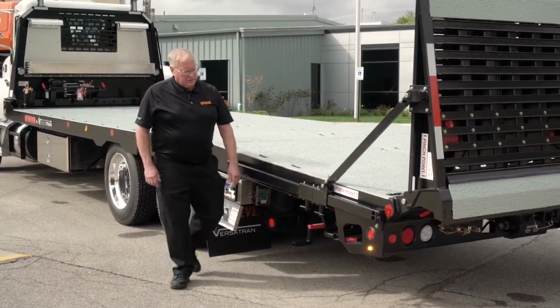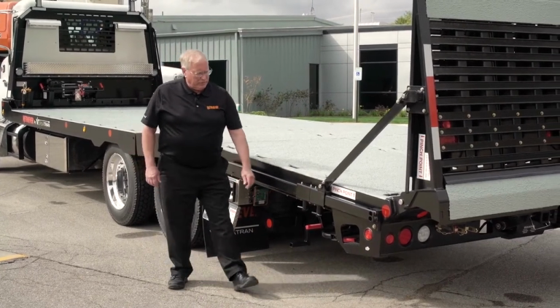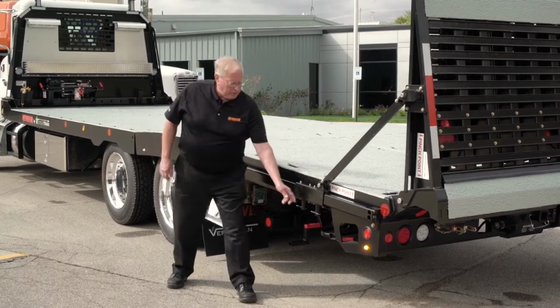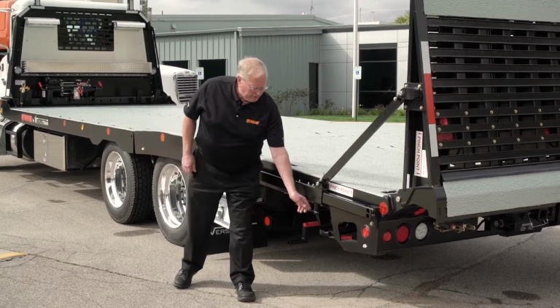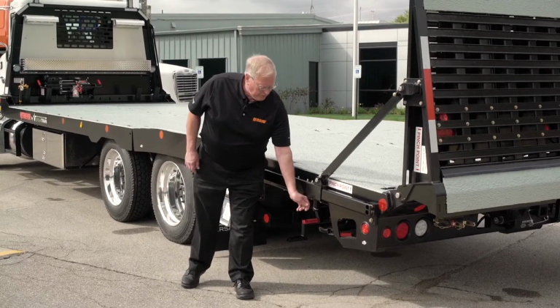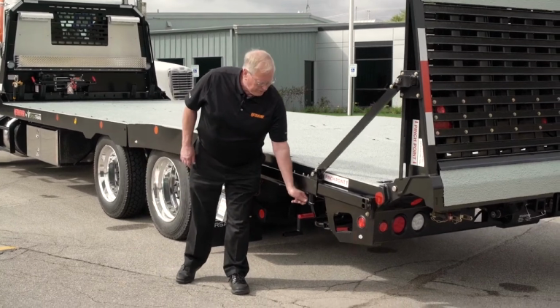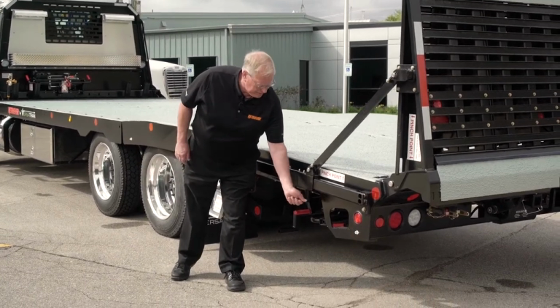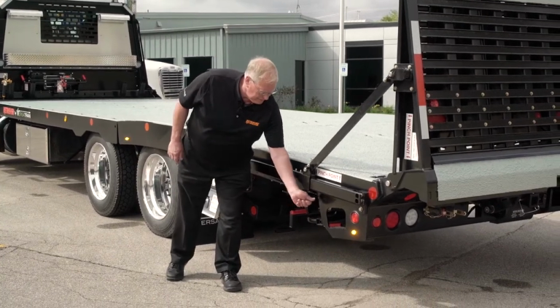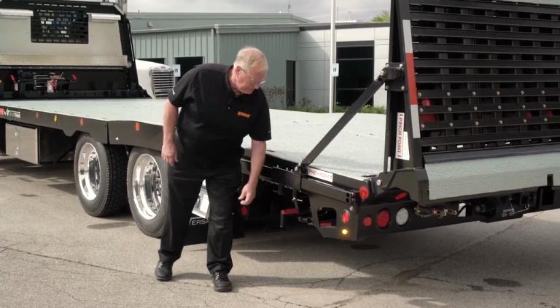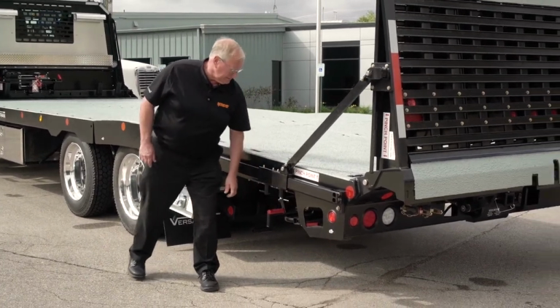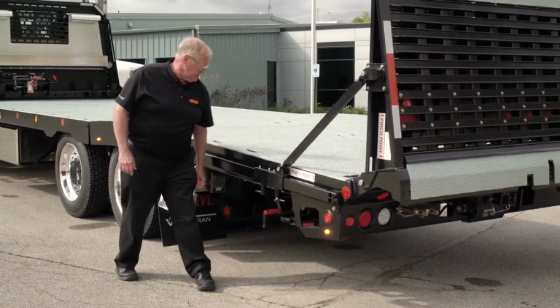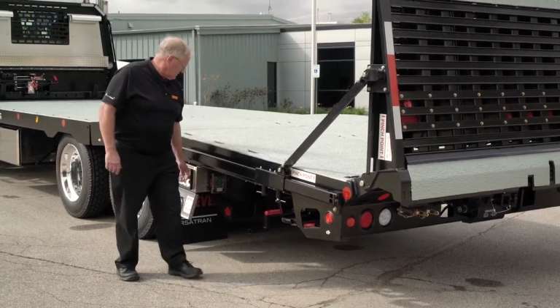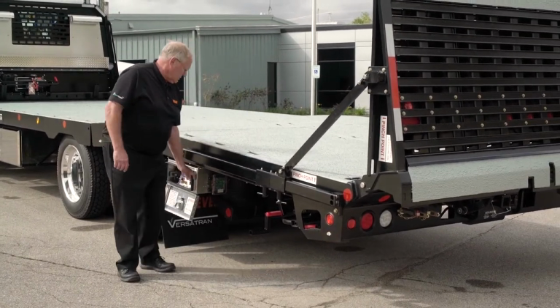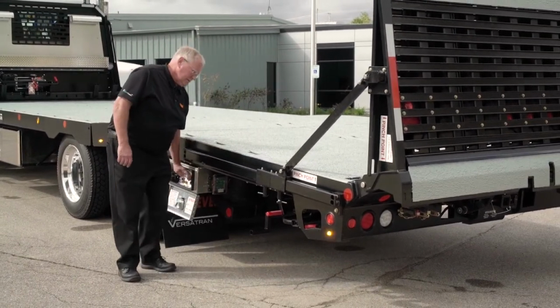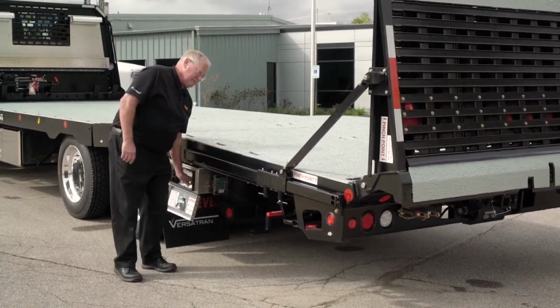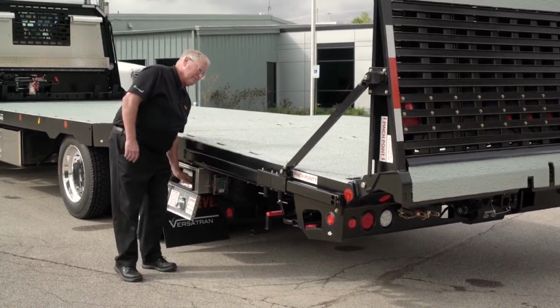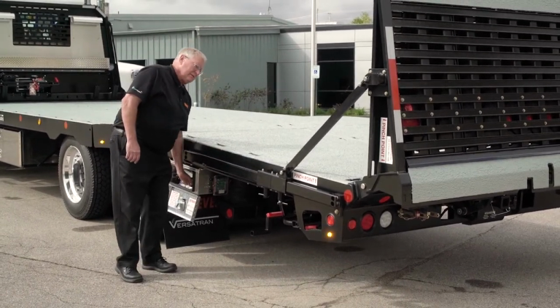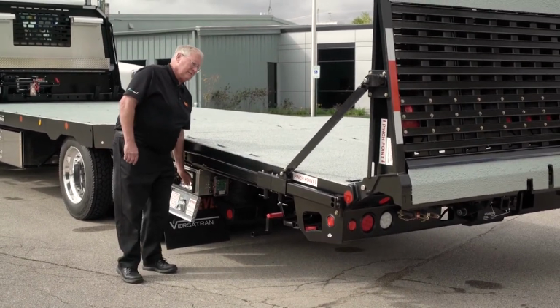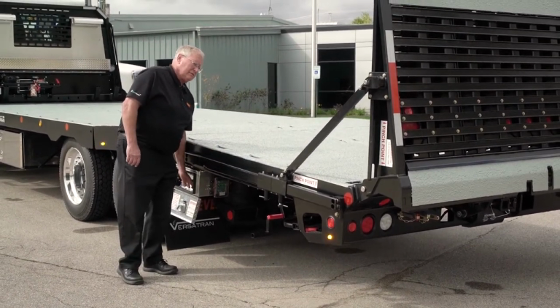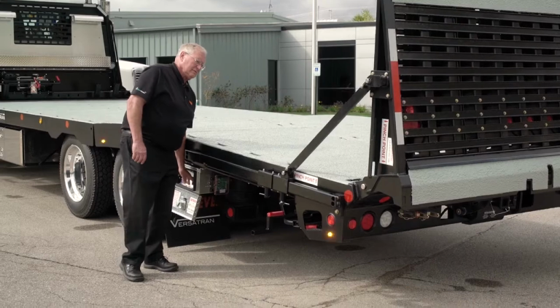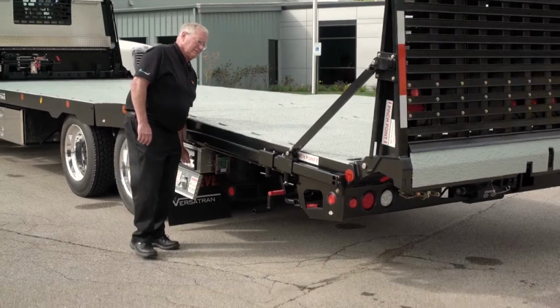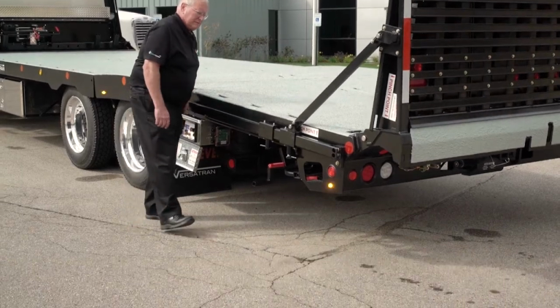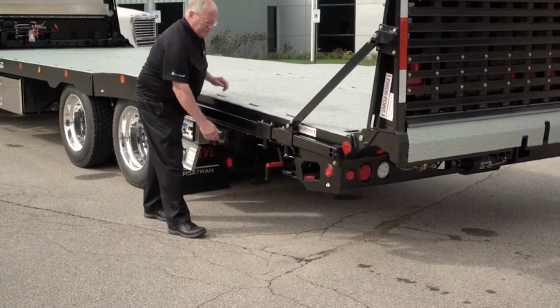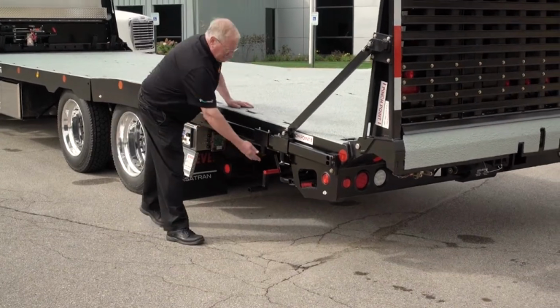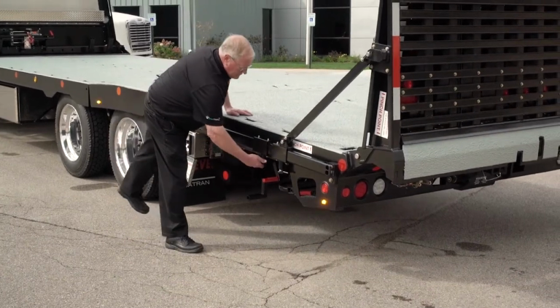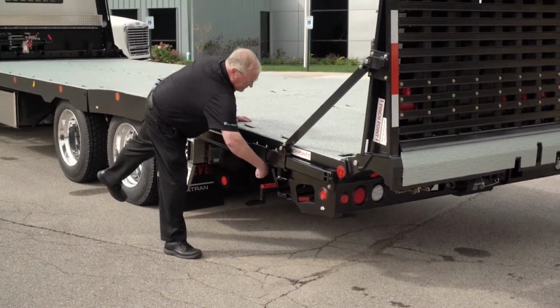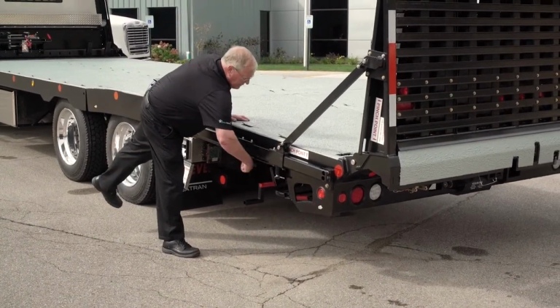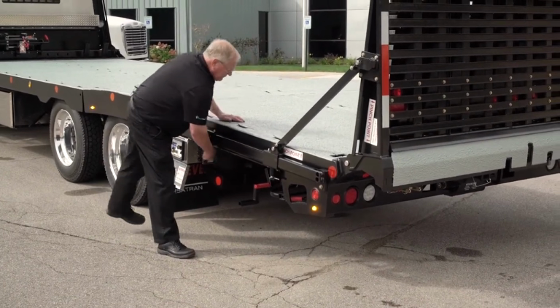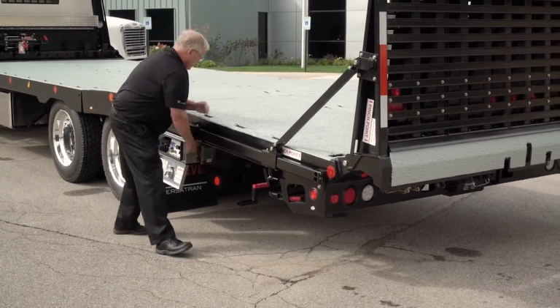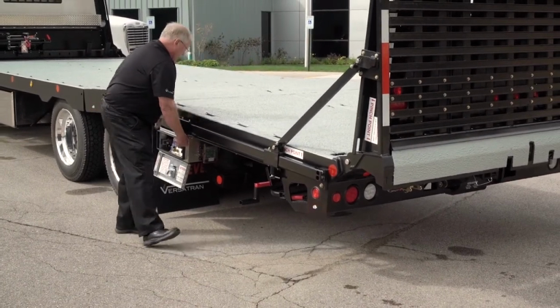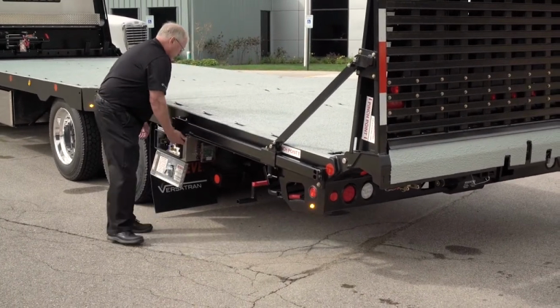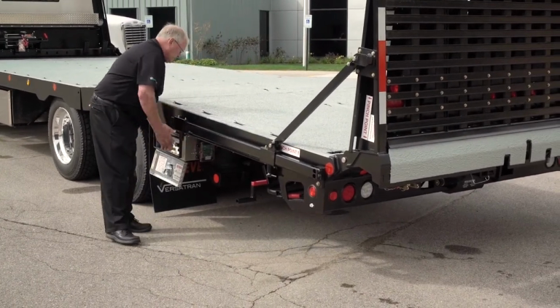Bring the ramp all the way forward. Let's move the stop to the front position.